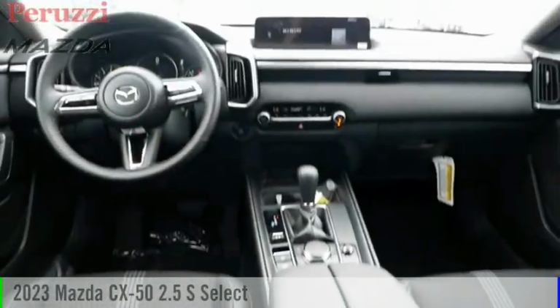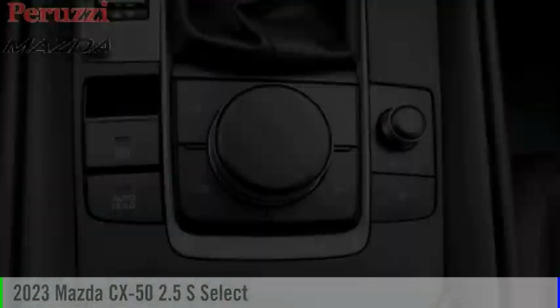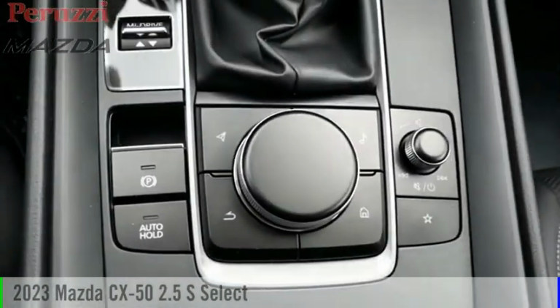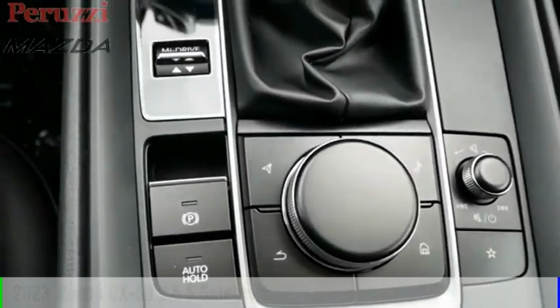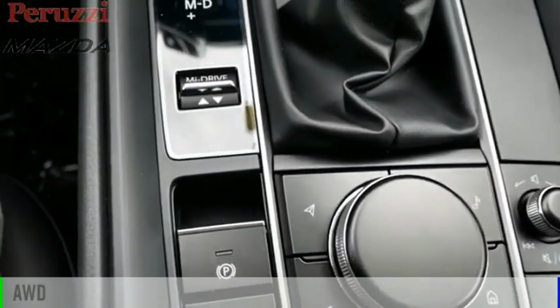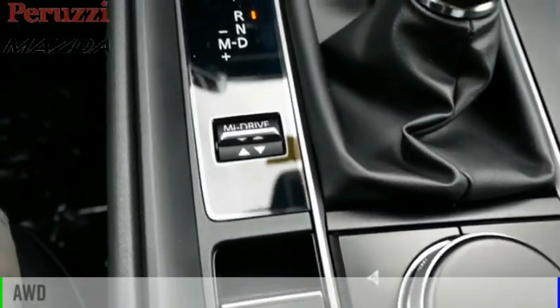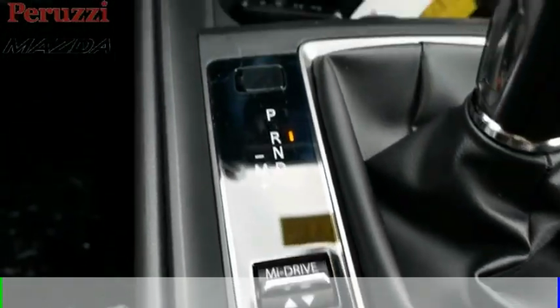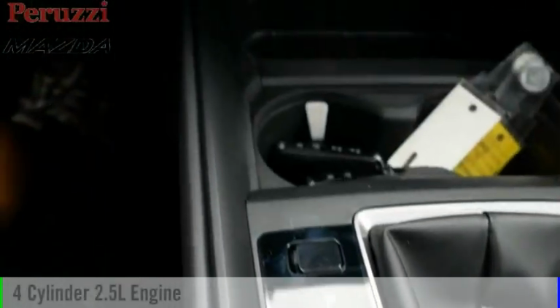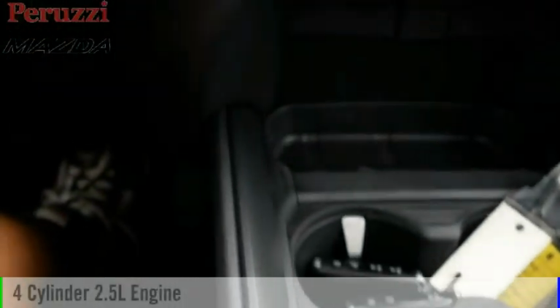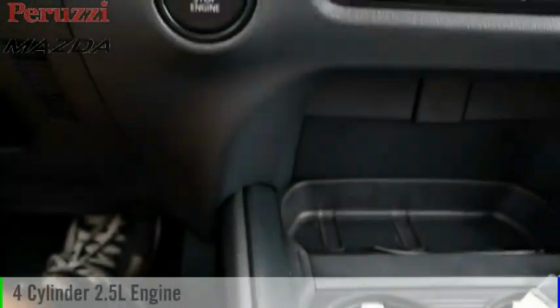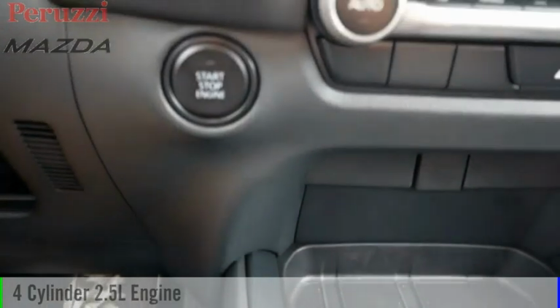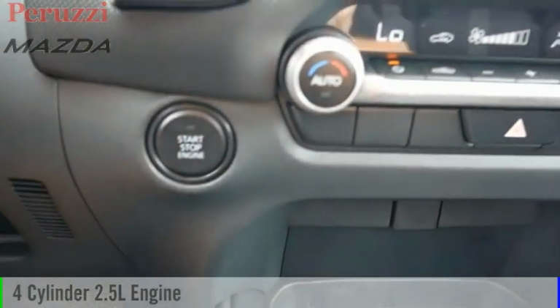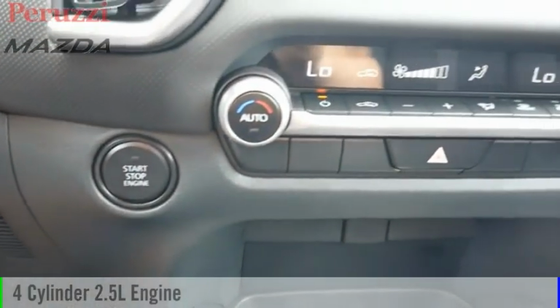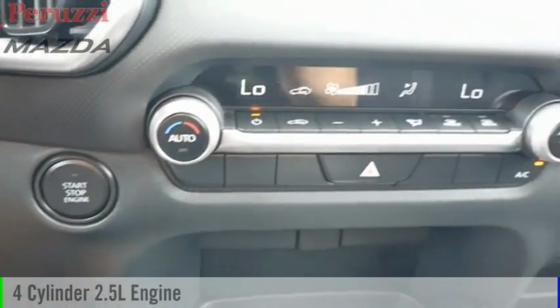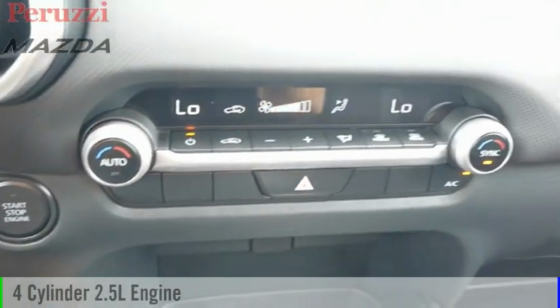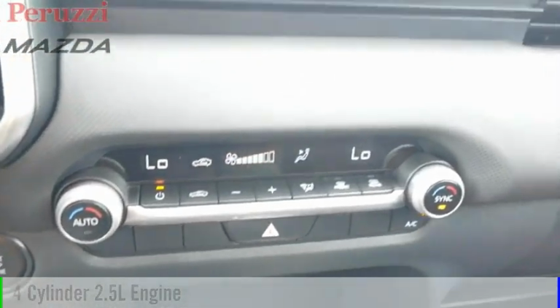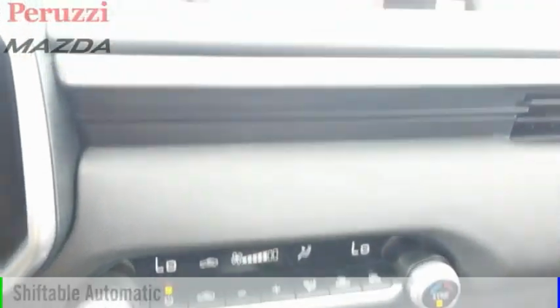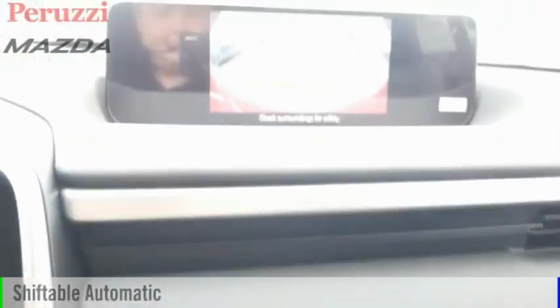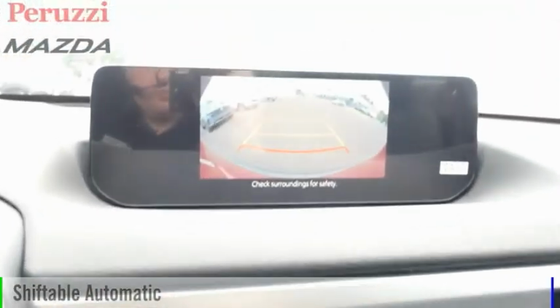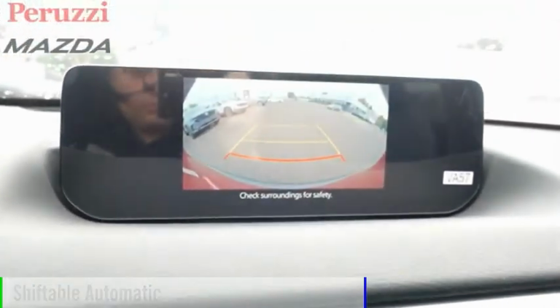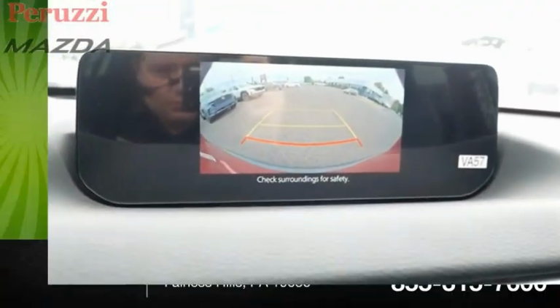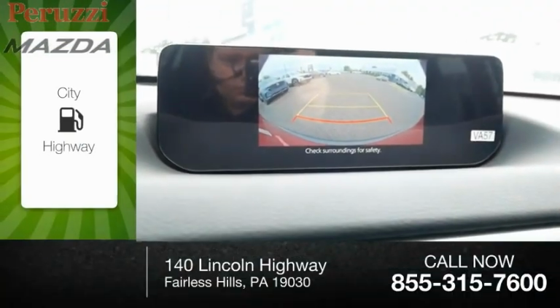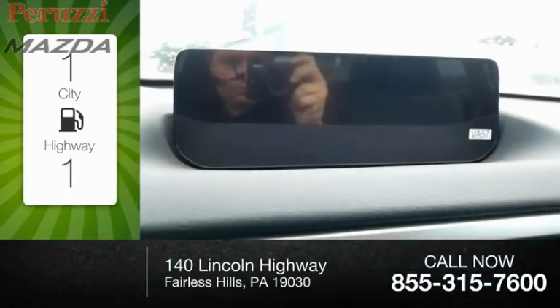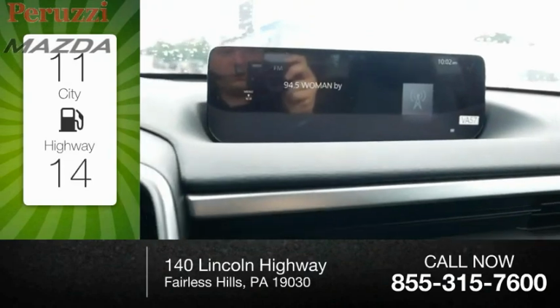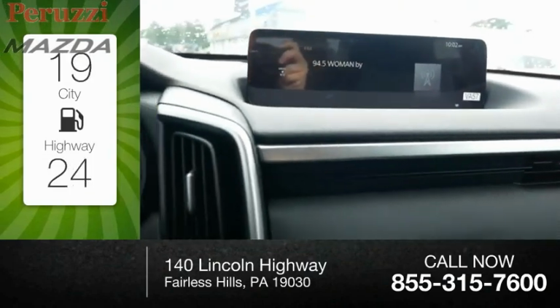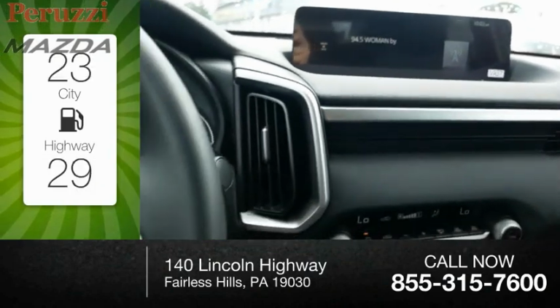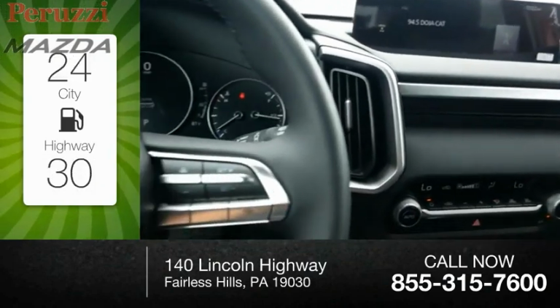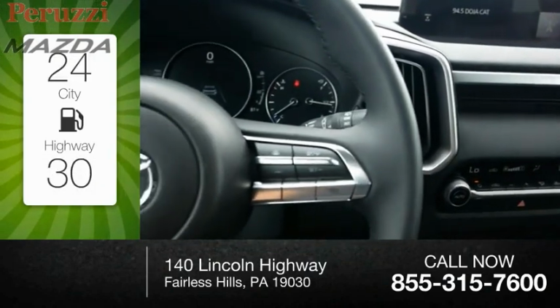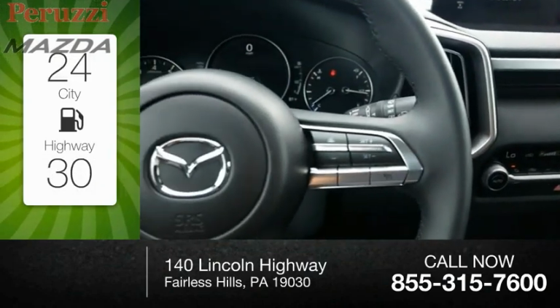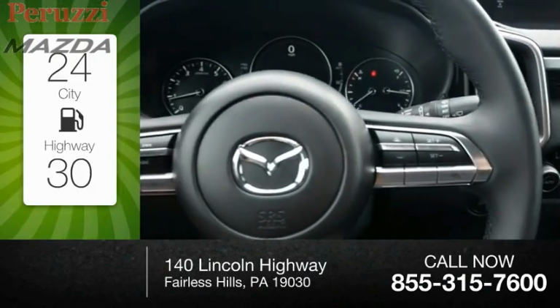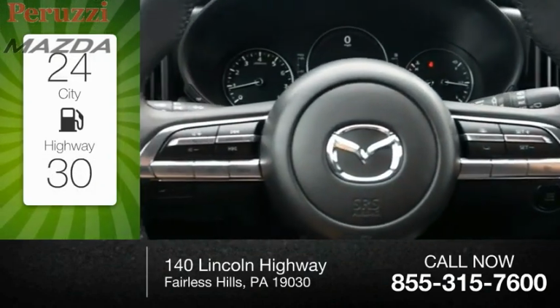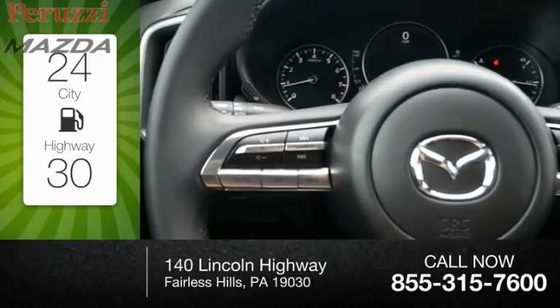This vehicle is powered by an all-wheel drive, four-cylinder, 2.5-liter engine and comes with an automatic transmission. Great fuel efficiency saves you money by requiring fewer trips to the gas station.